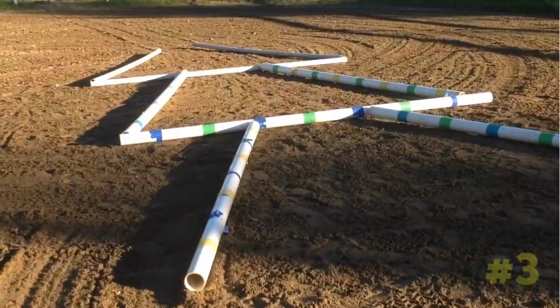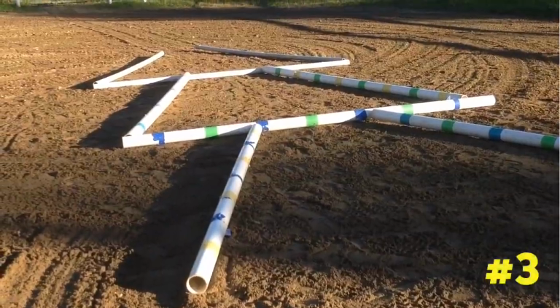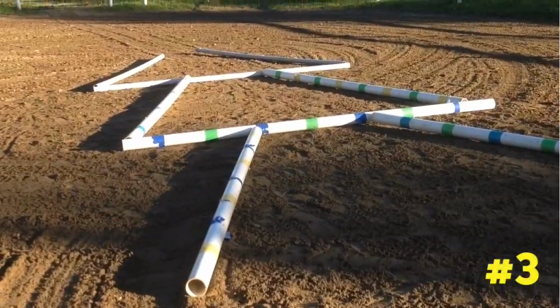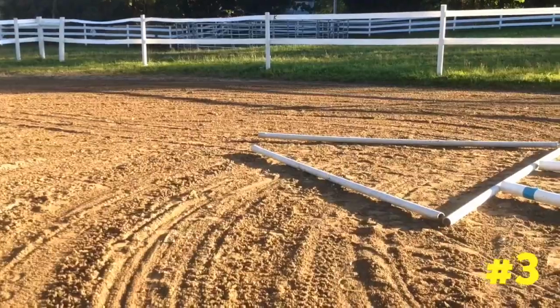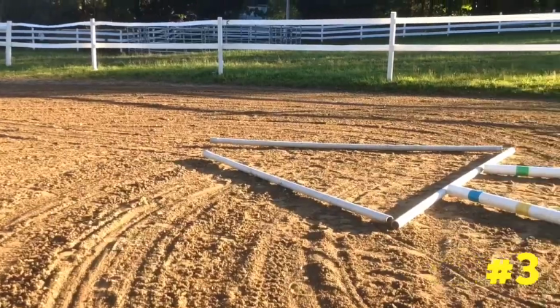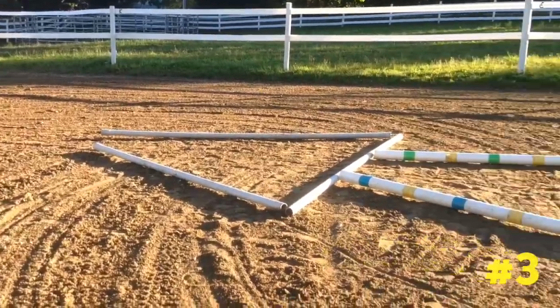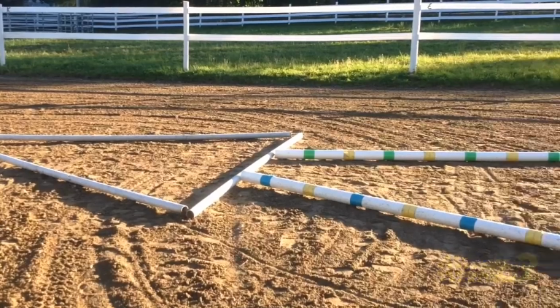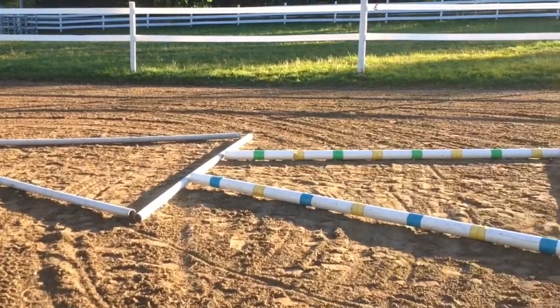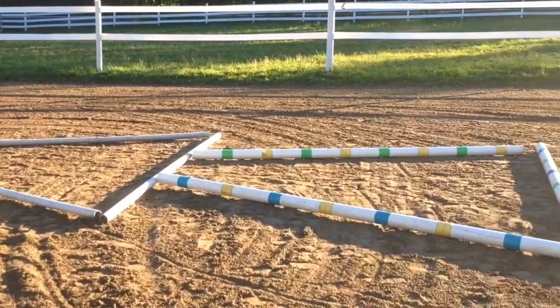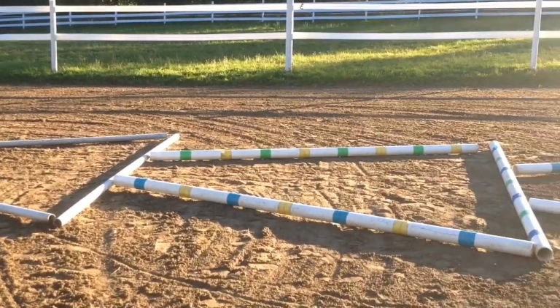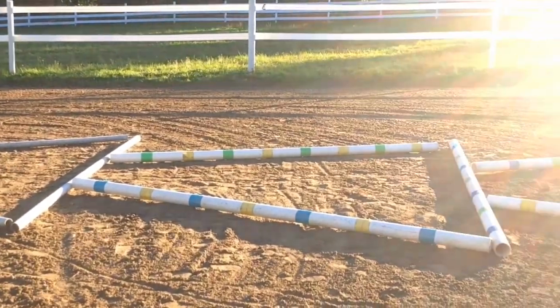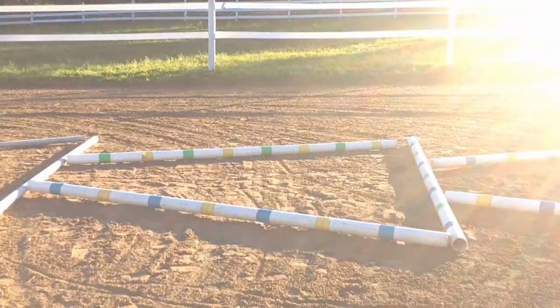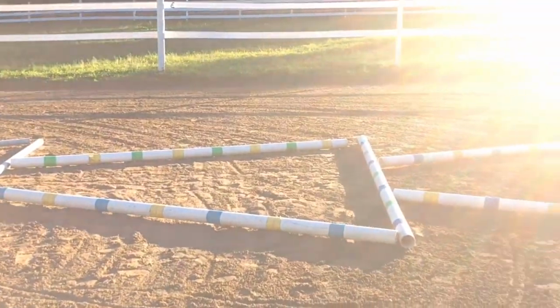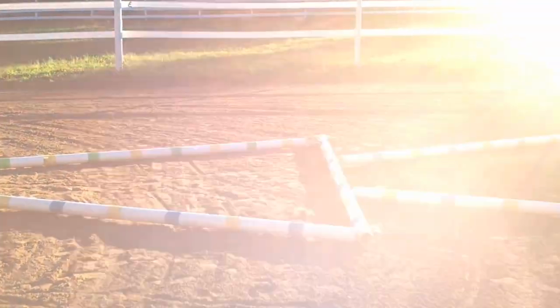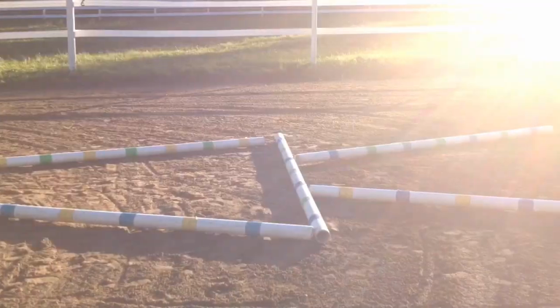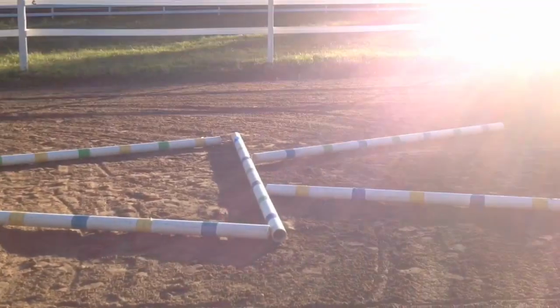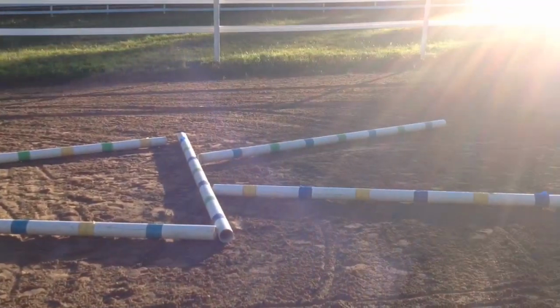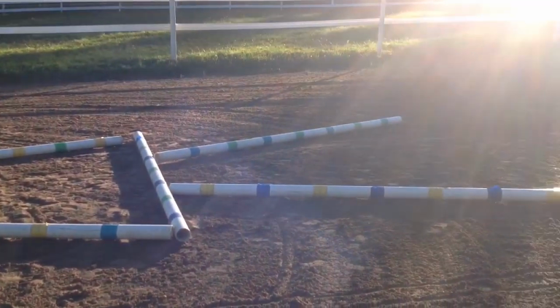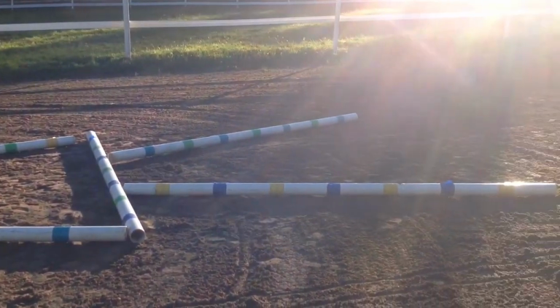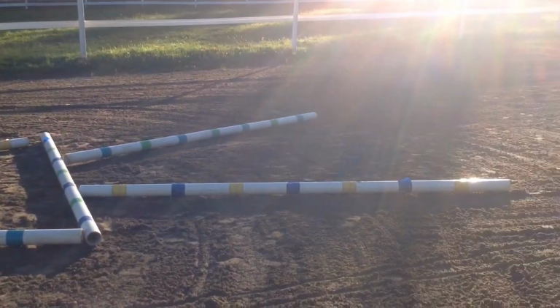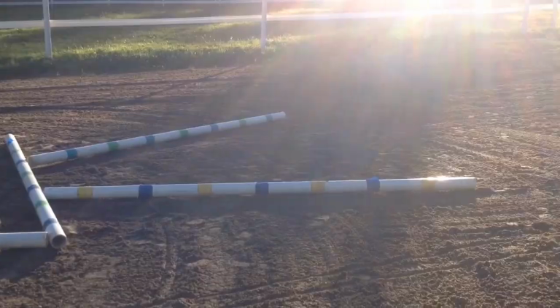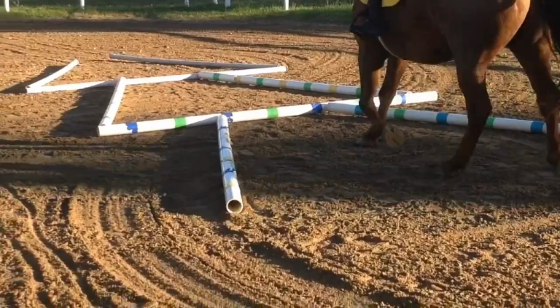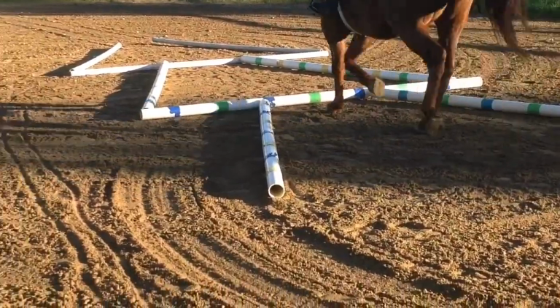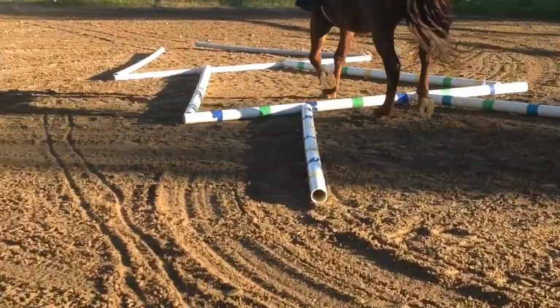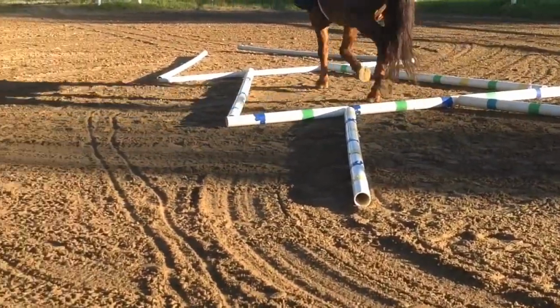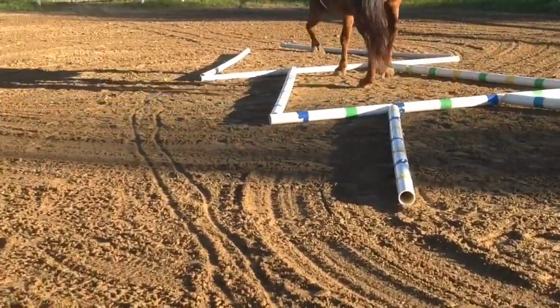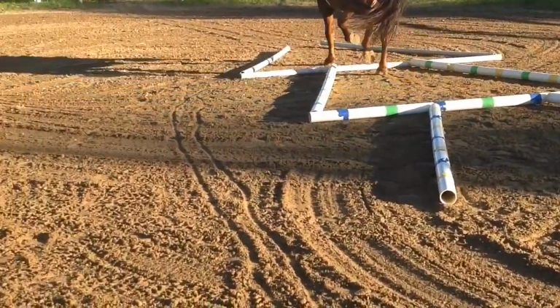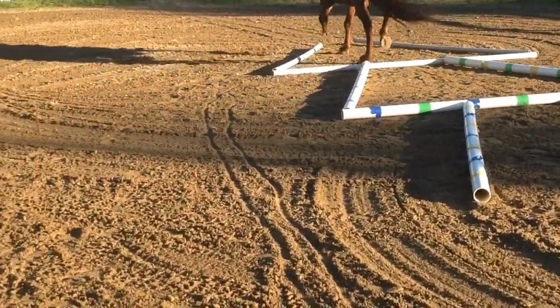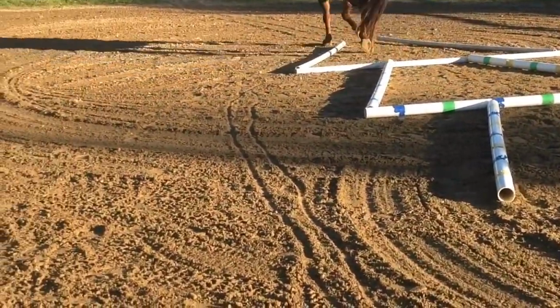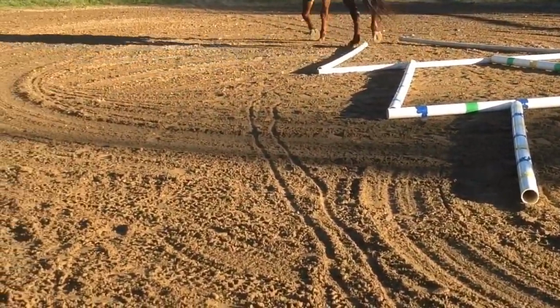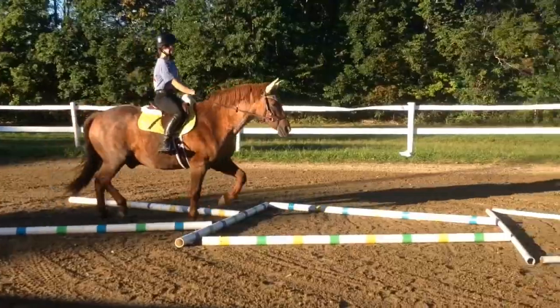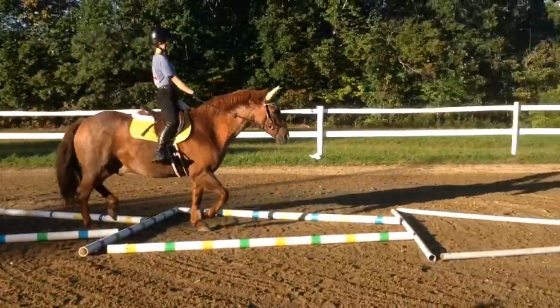Exercise number three resembles three triangles stacked on top of each other. Once again this is another exercise that is perfect for straightening, and when going through it you want to make sure that they don't rush ahead so they don't trip over the poles.